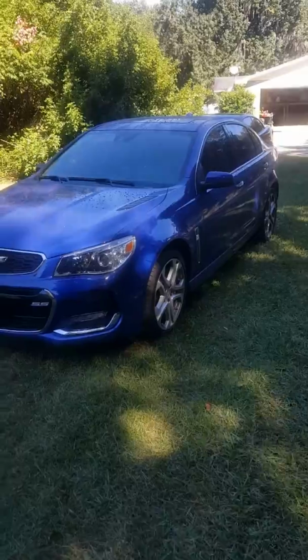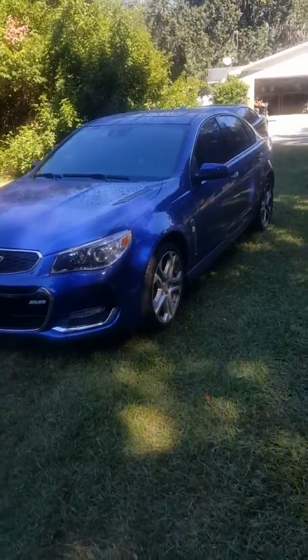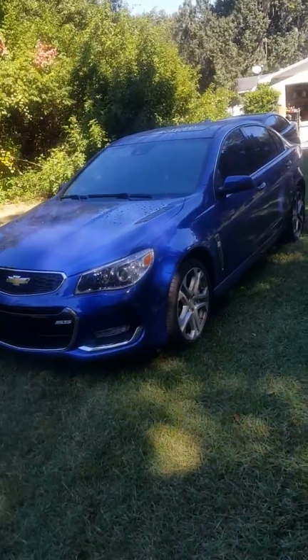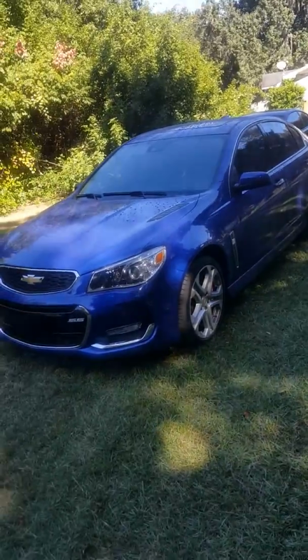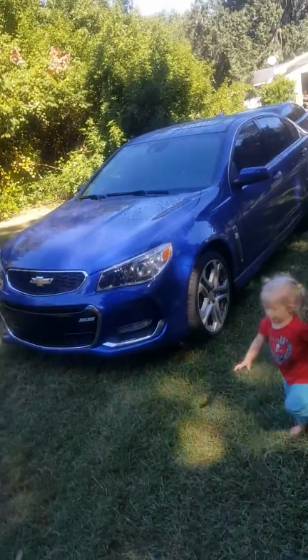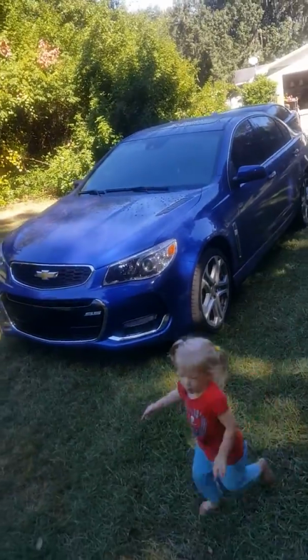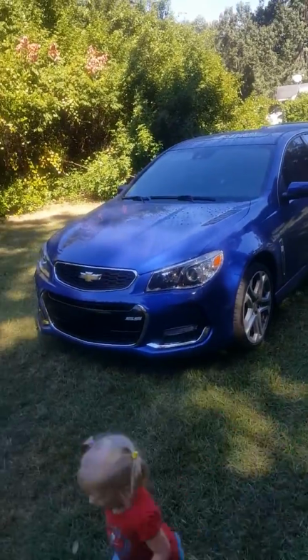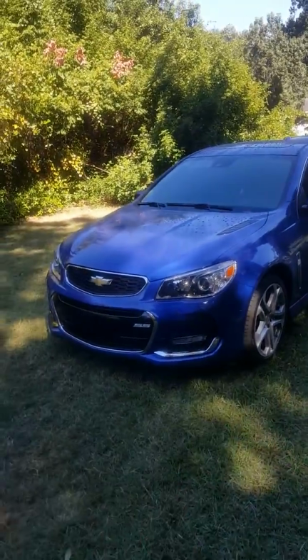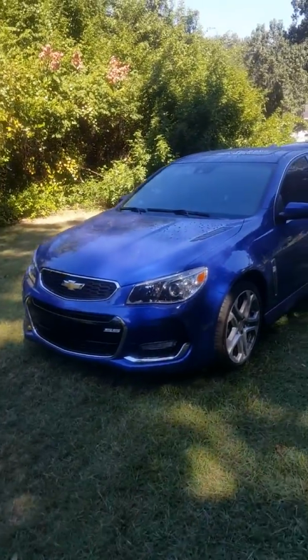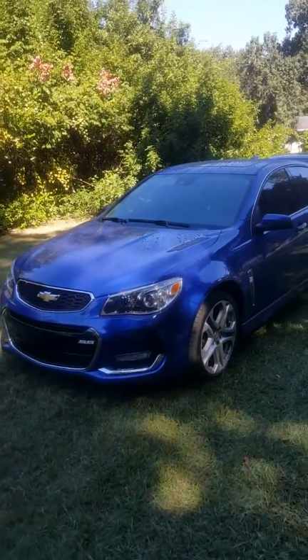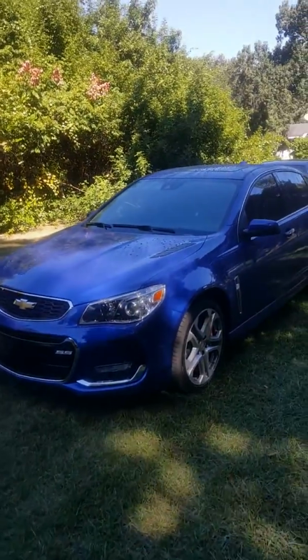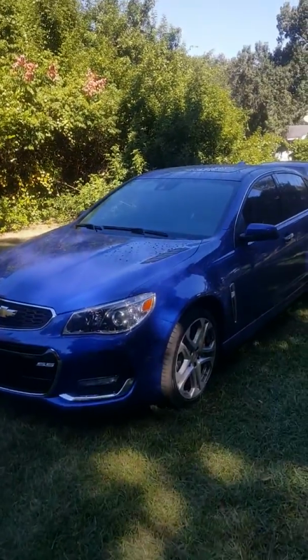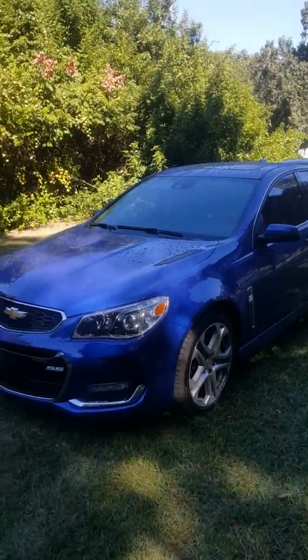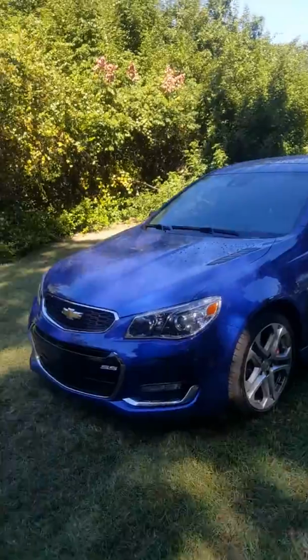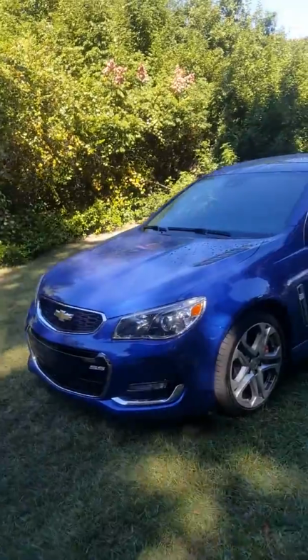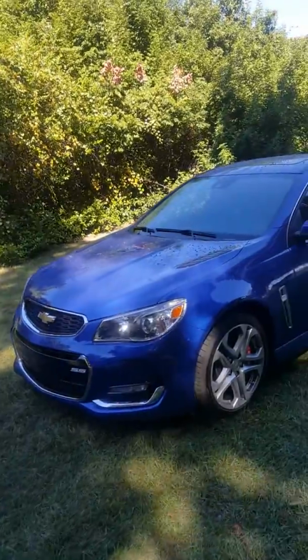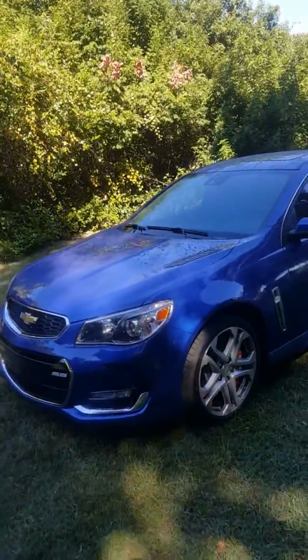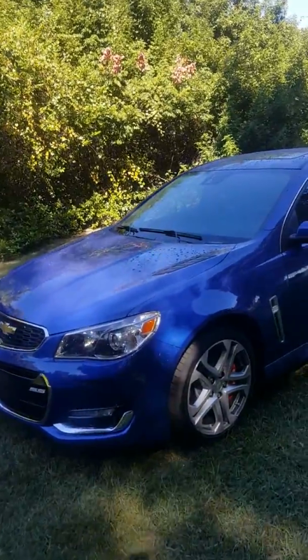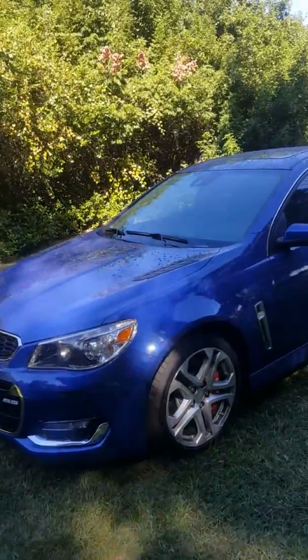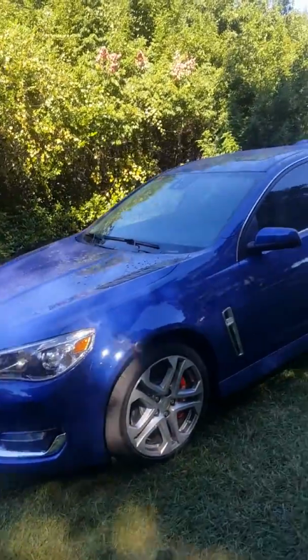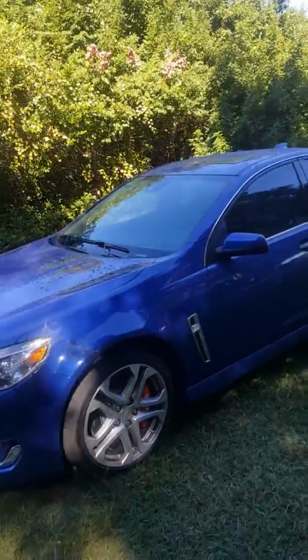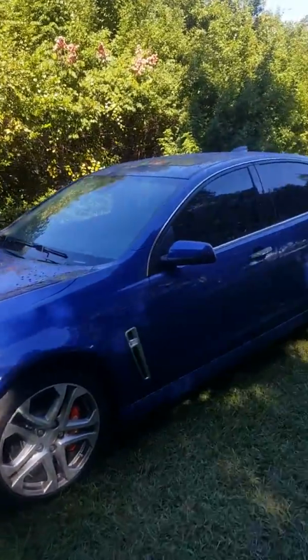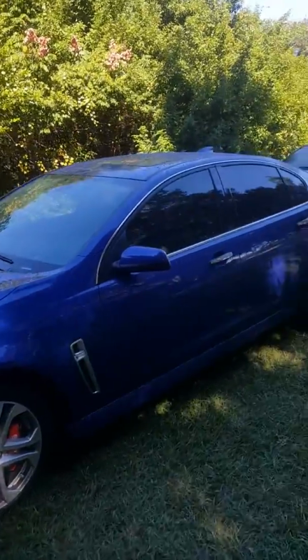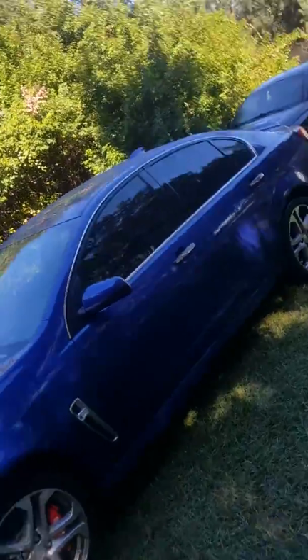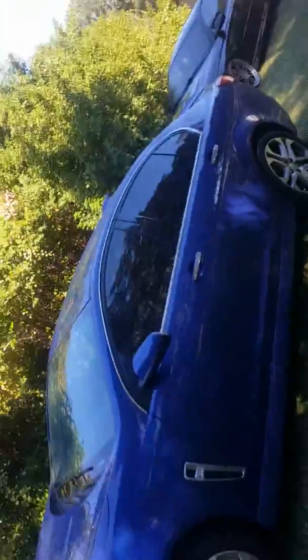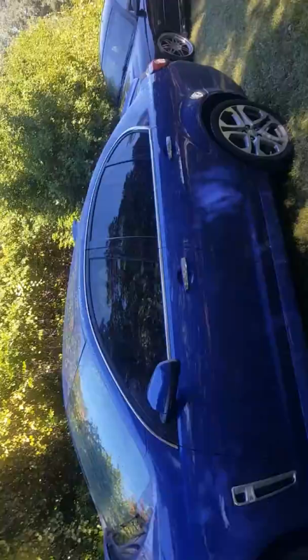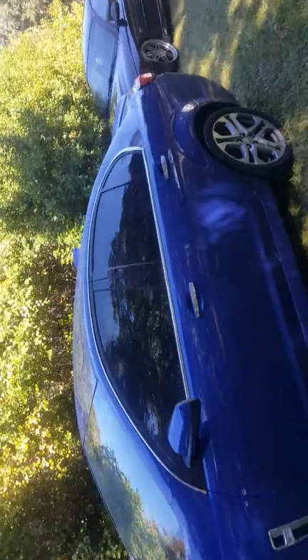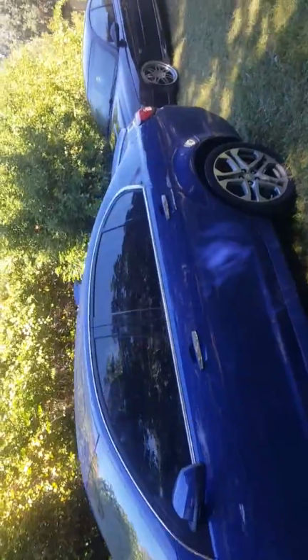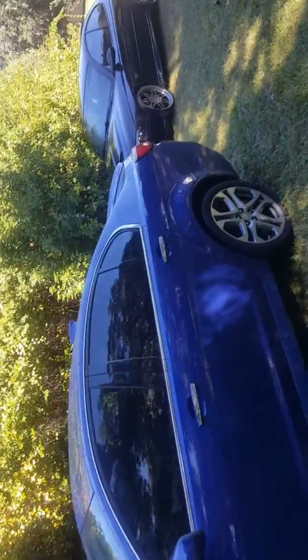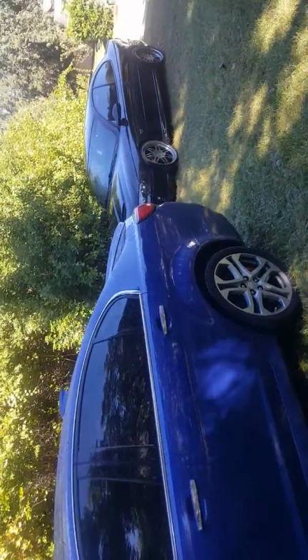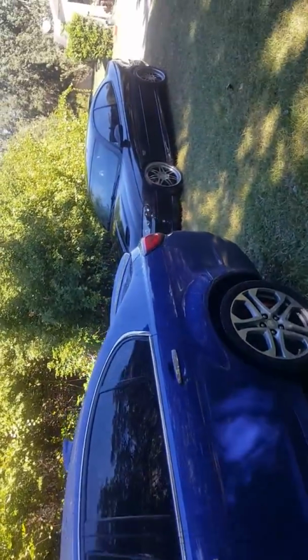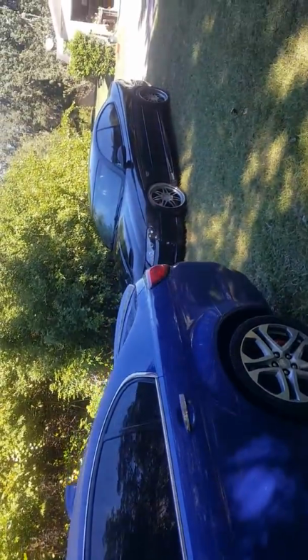I had to get a four-wheeler from the top rack behind the GTO, so I figured this is a good time to get both of the cars together — the GTO and the SS.